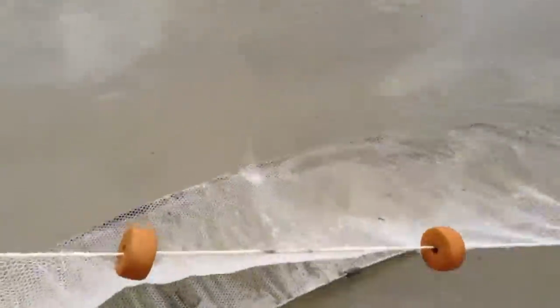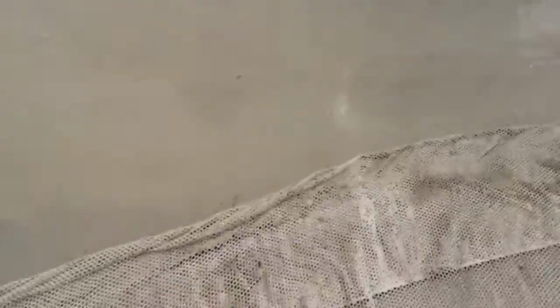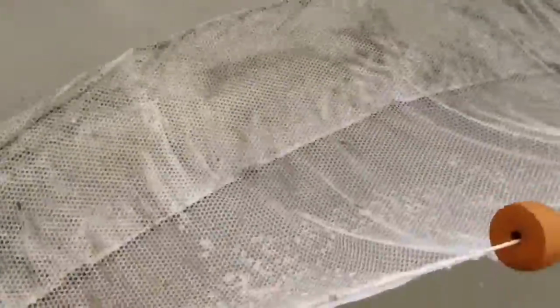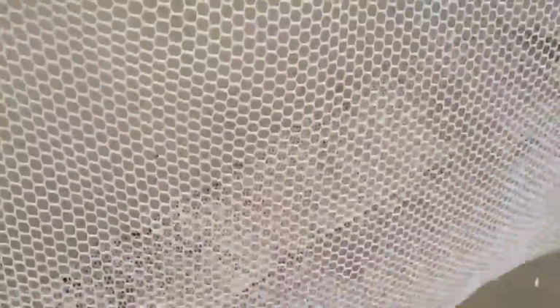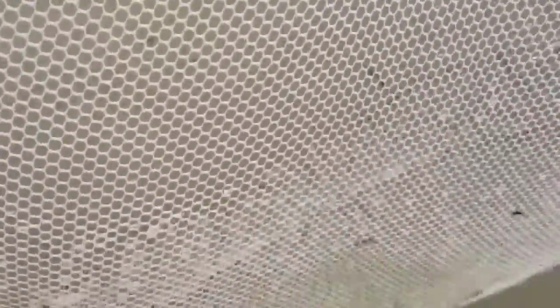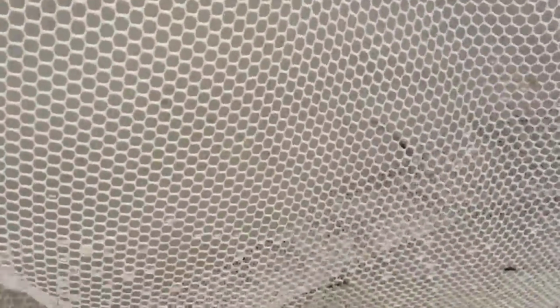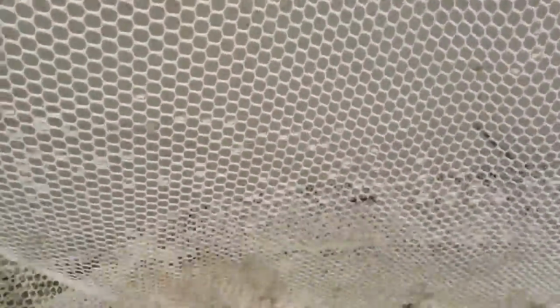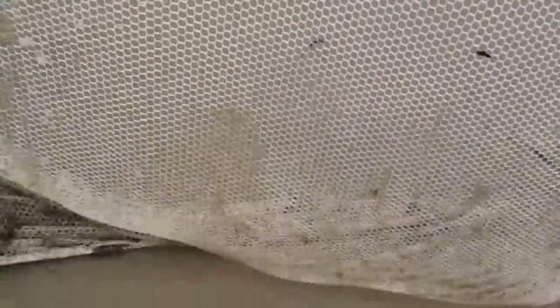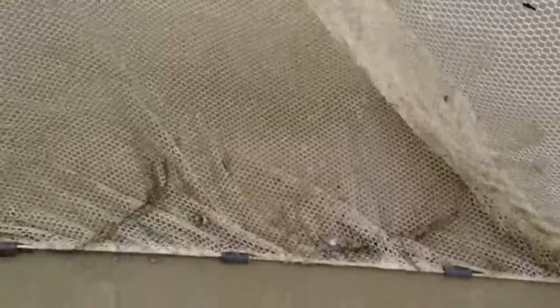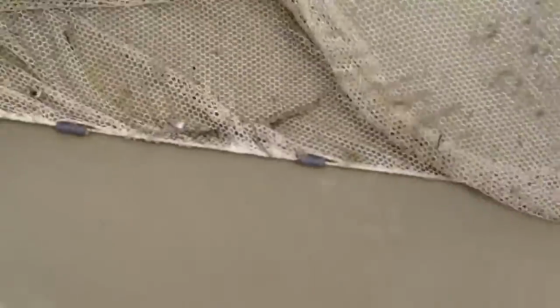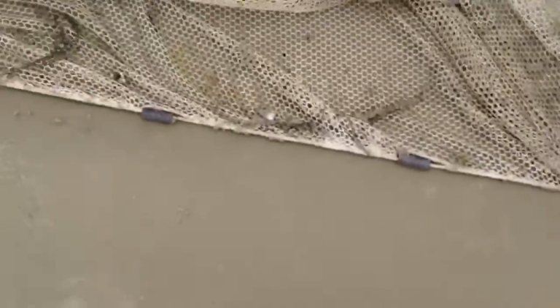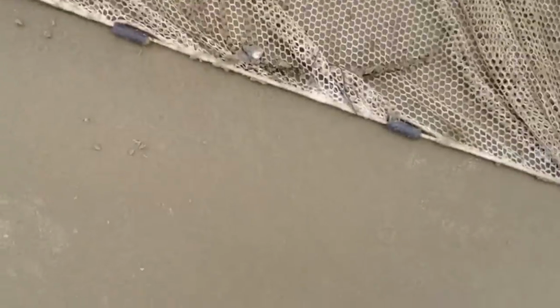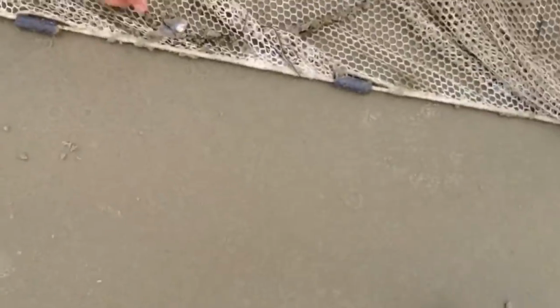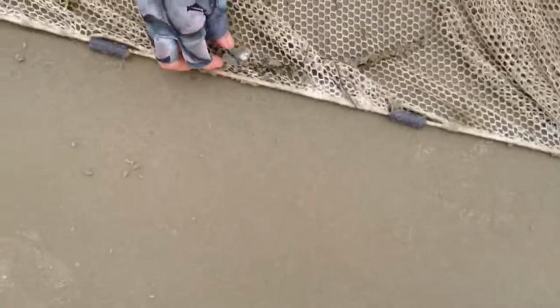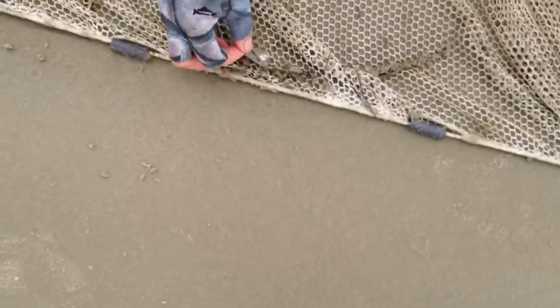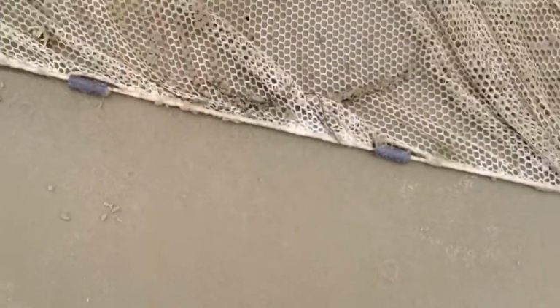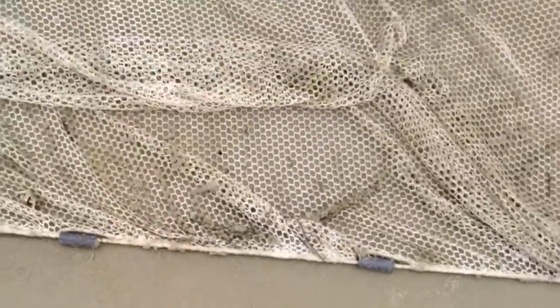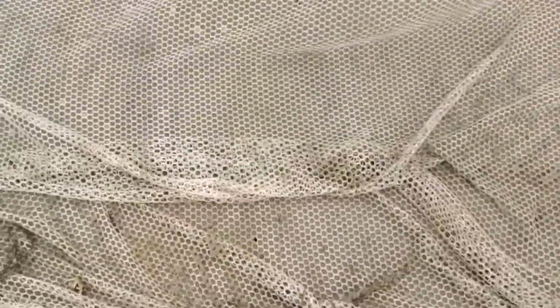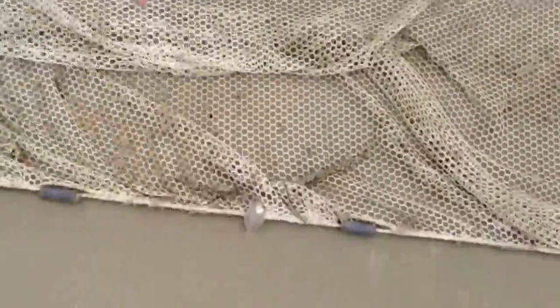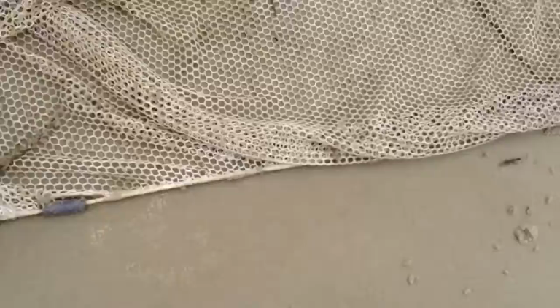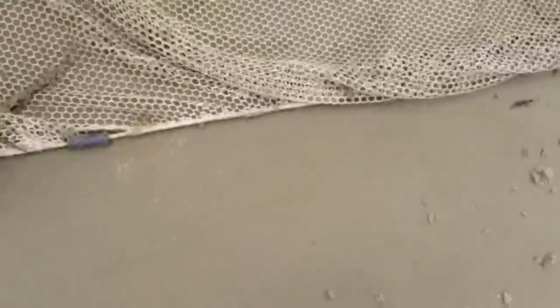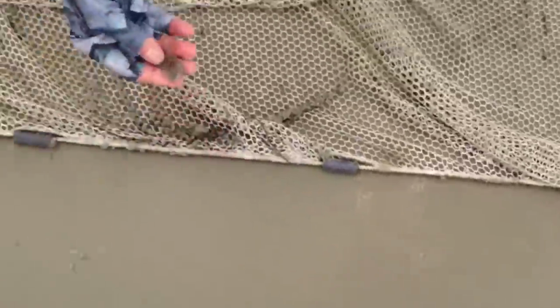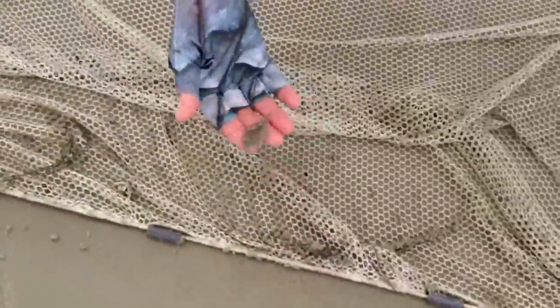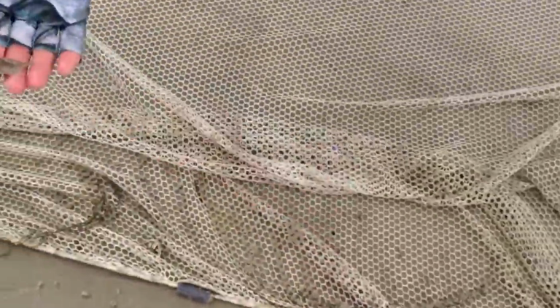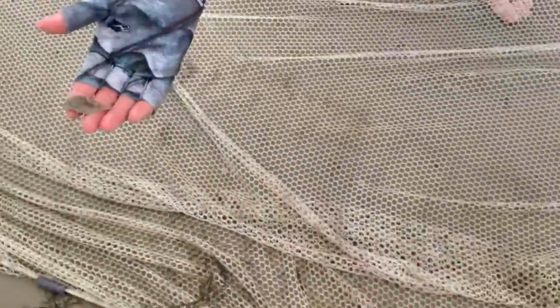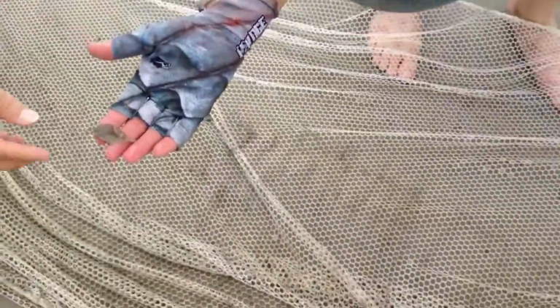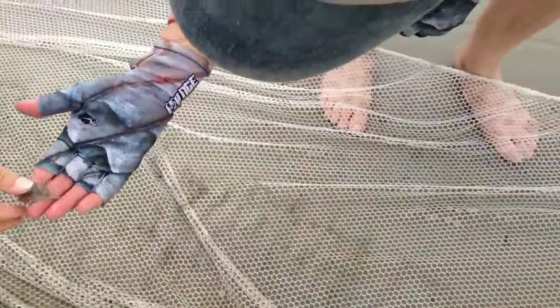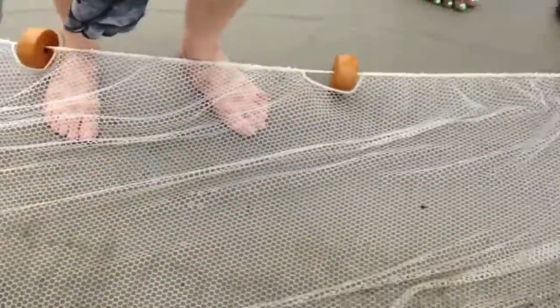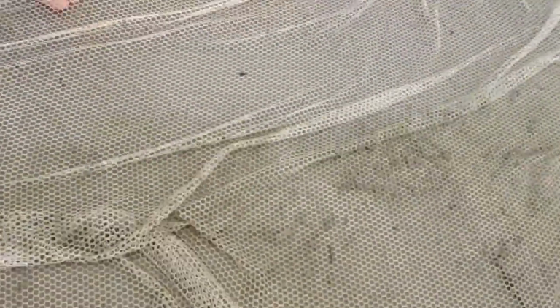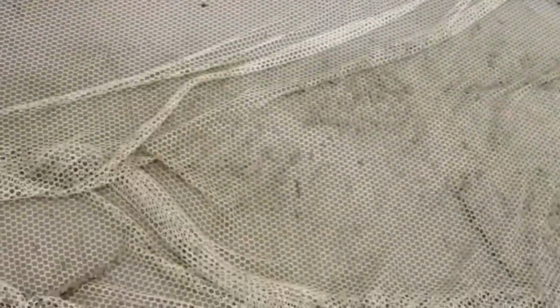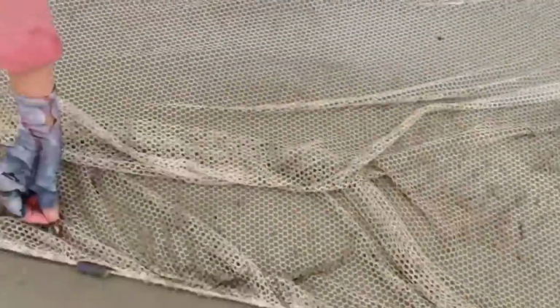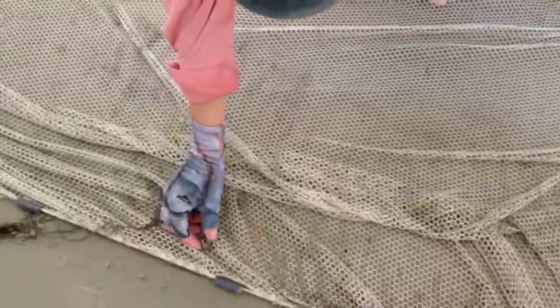We got a little bit of something right here. We got a hermit crab here. We got another flounder.